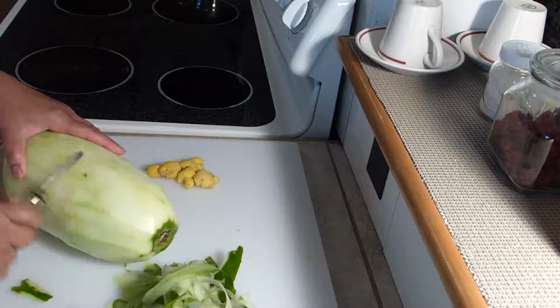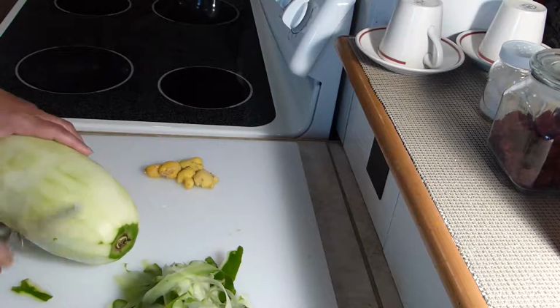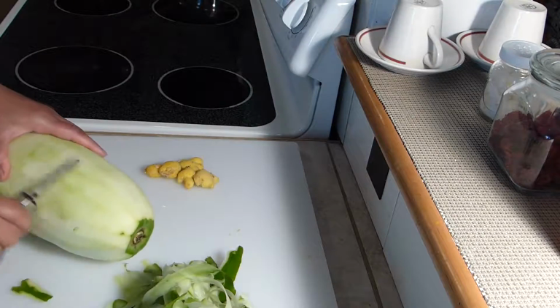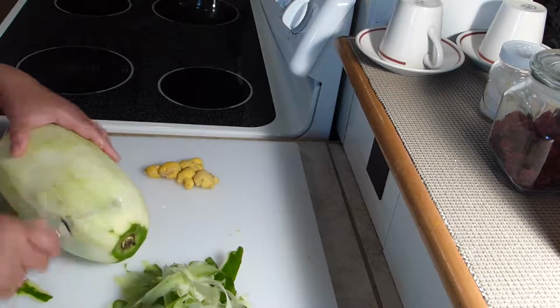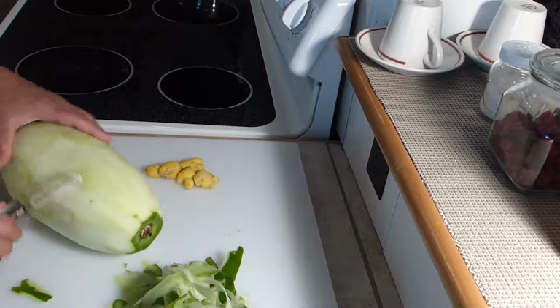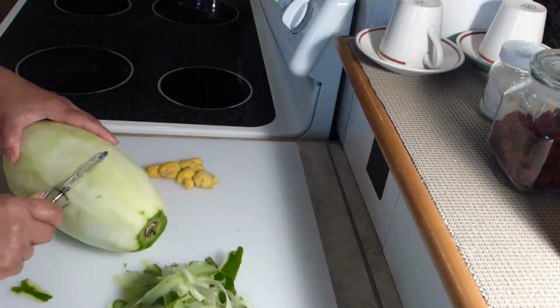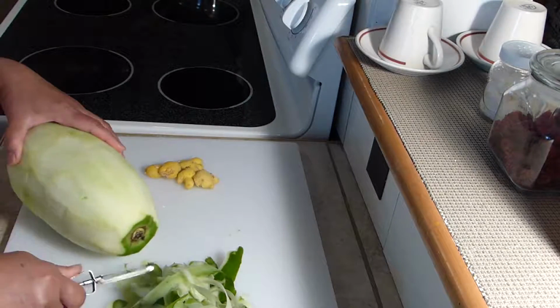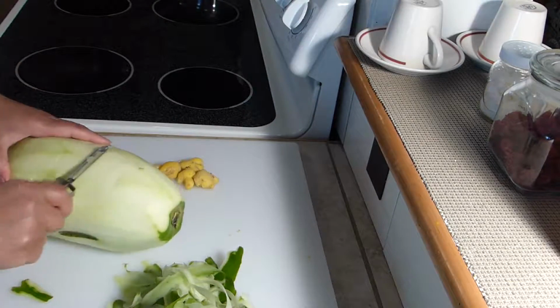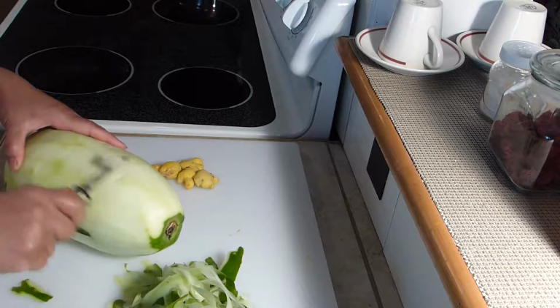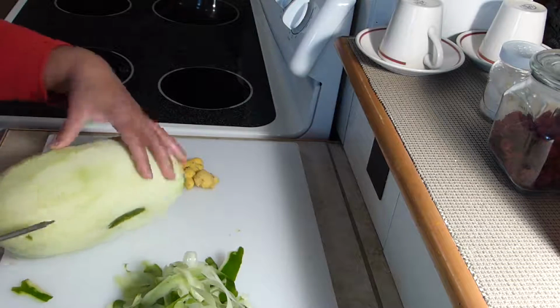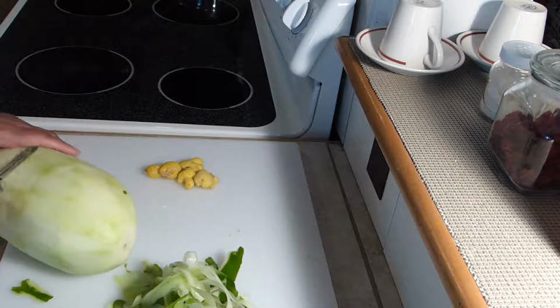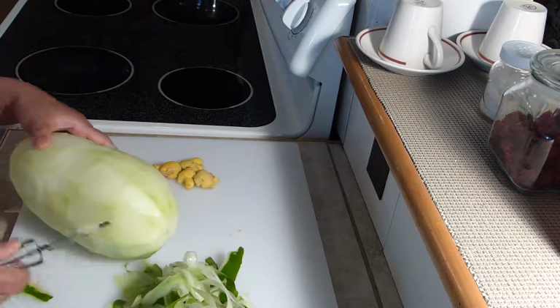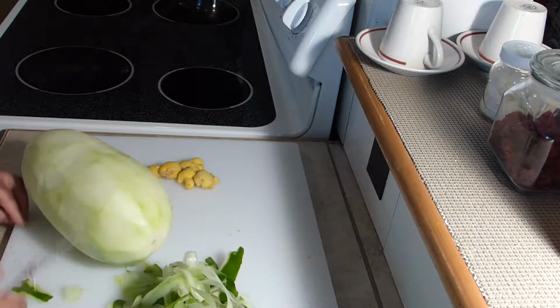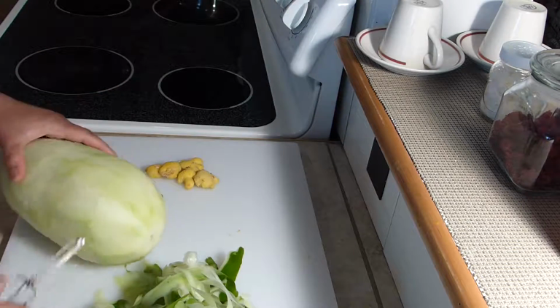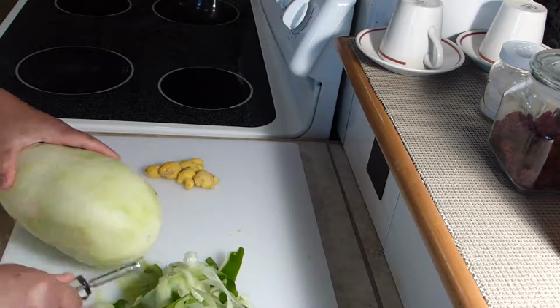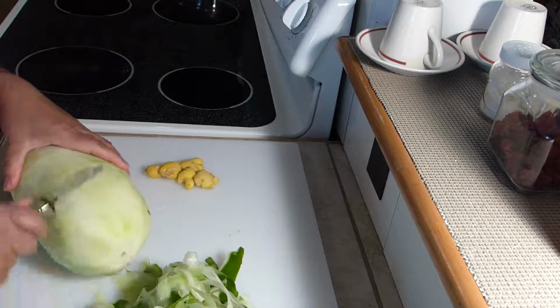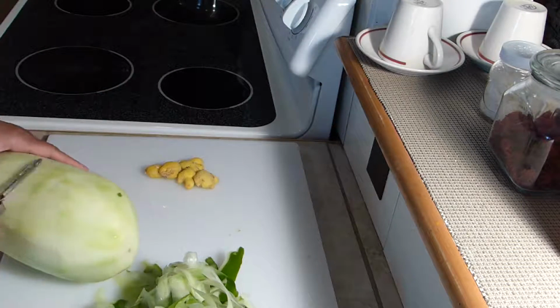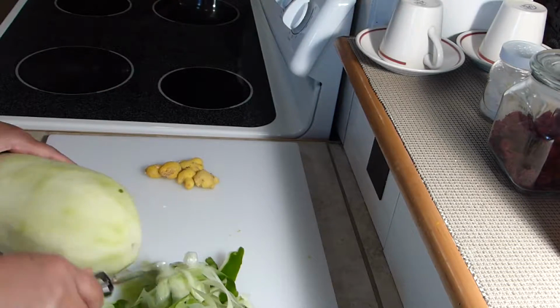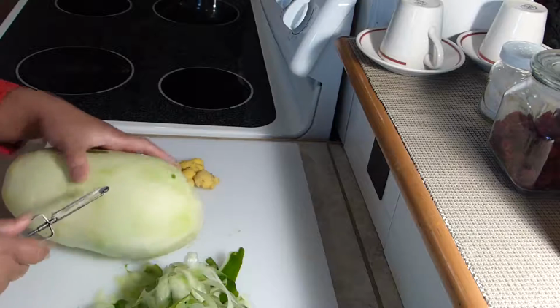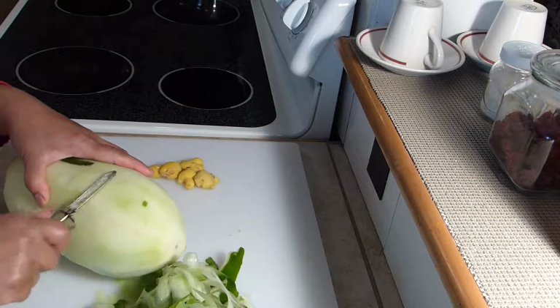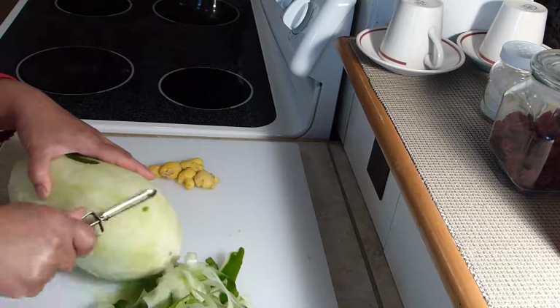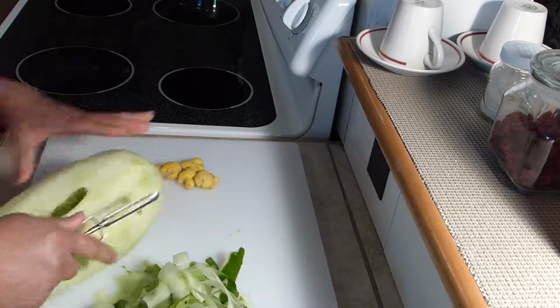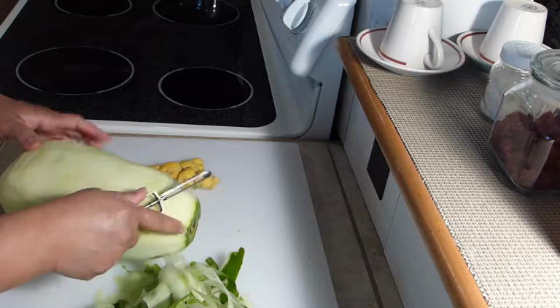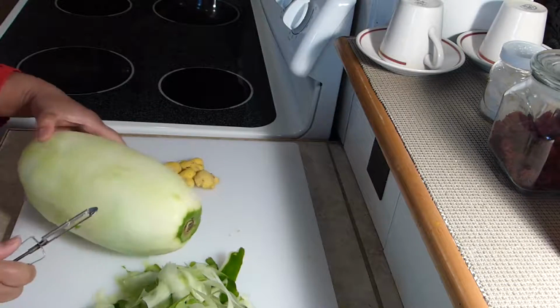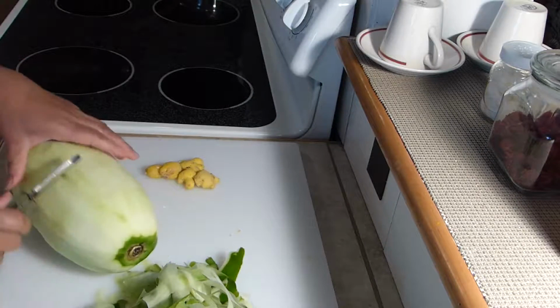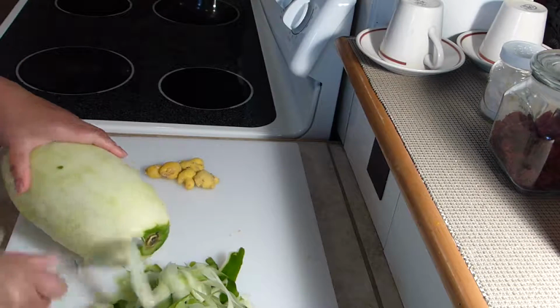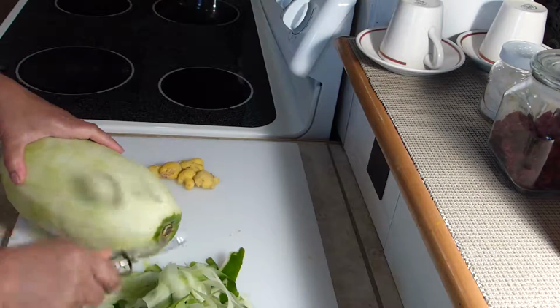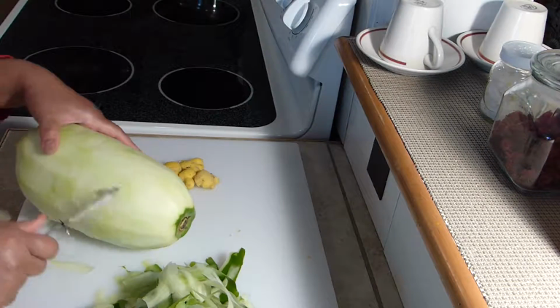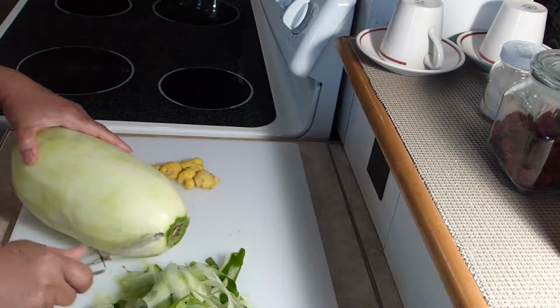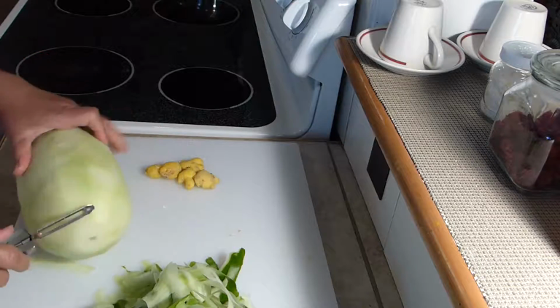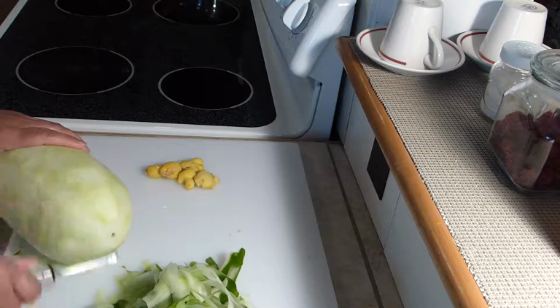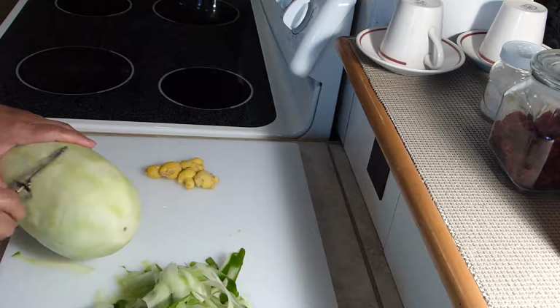Peeling papaya can be tricky. It gets a little slippery so be careful. I'm sure there's a better way to peel papaya but I'm out of practice — it's been a while. I handle raw papaya and I imagine the best thing to do when you're peeling this... well anyway, let me show you.